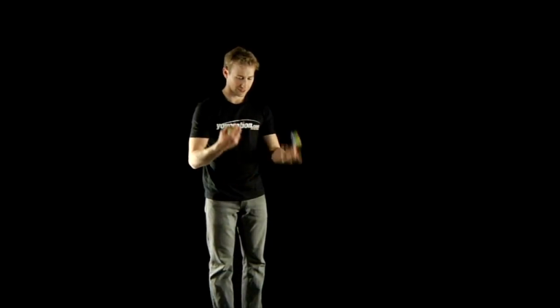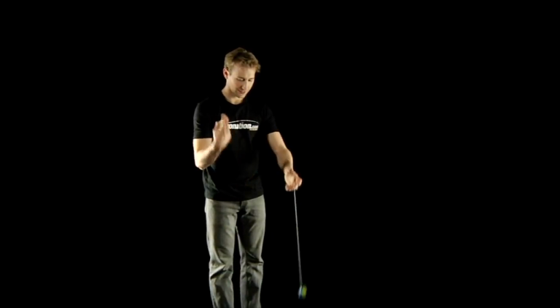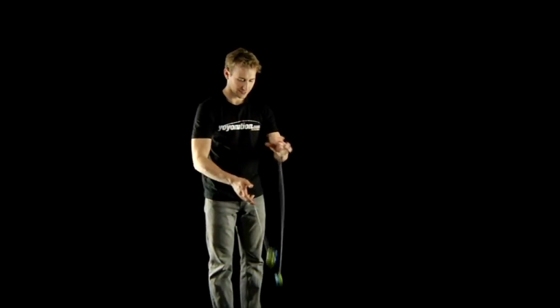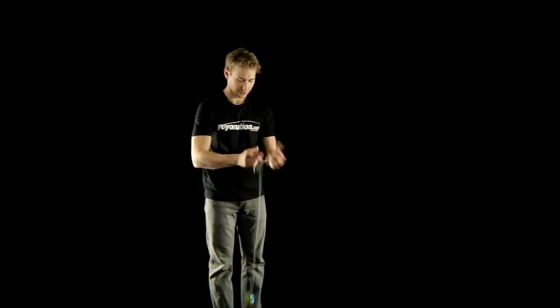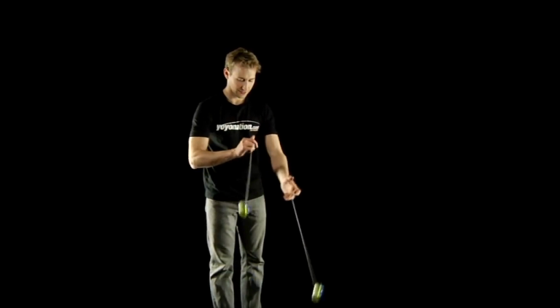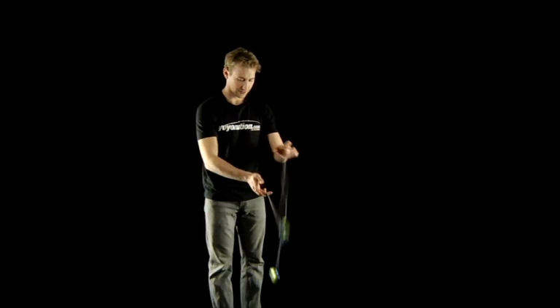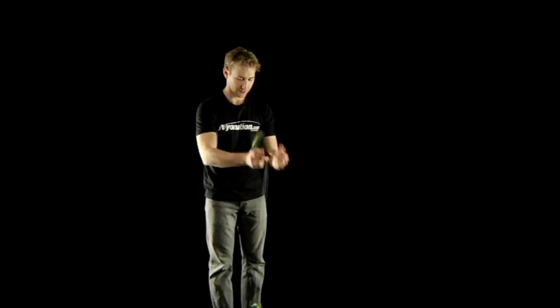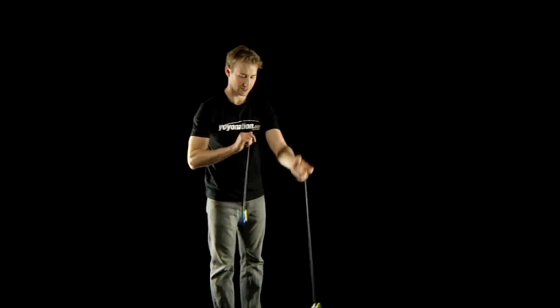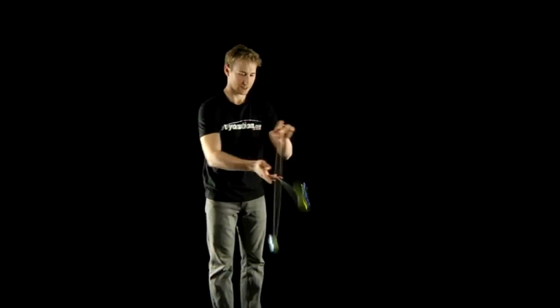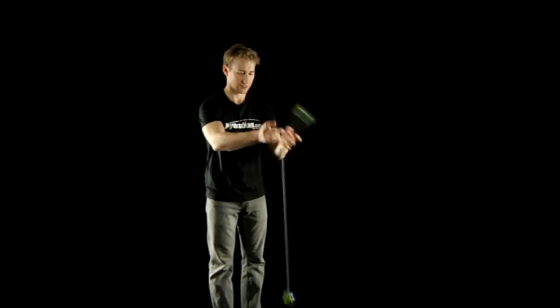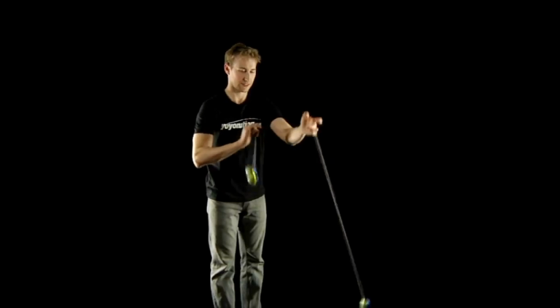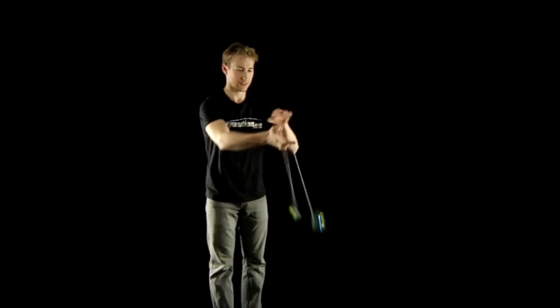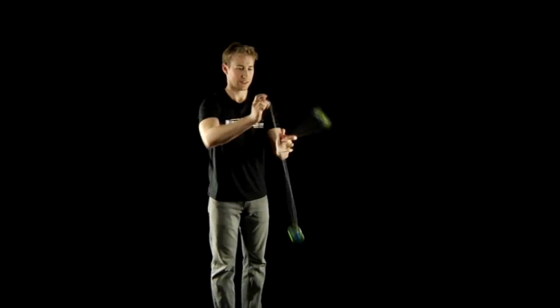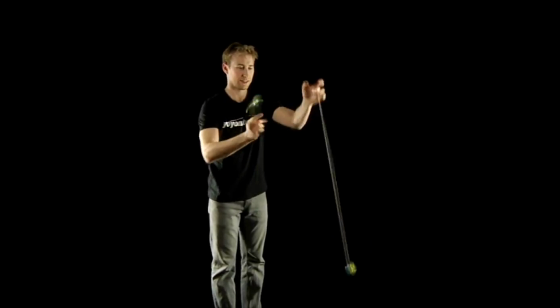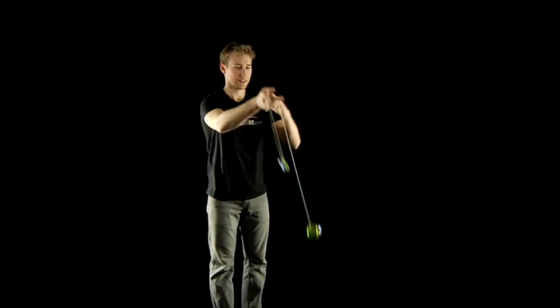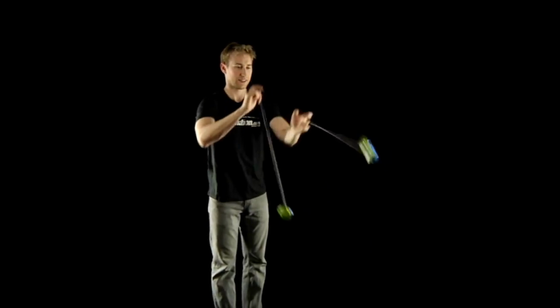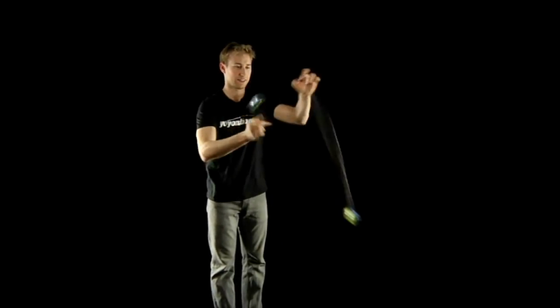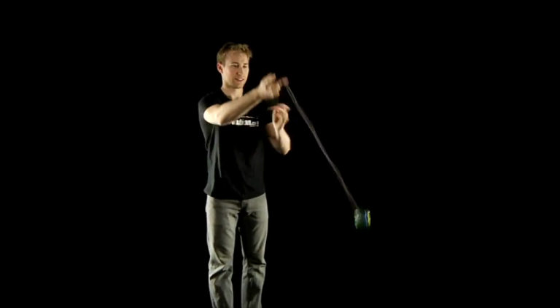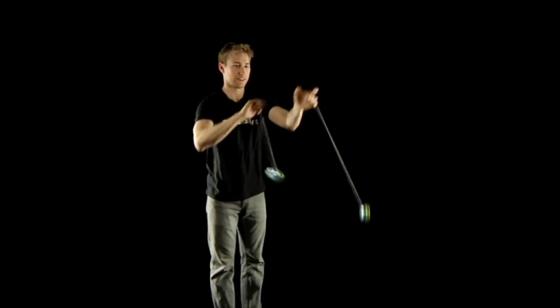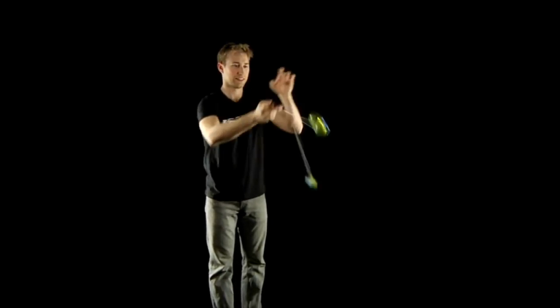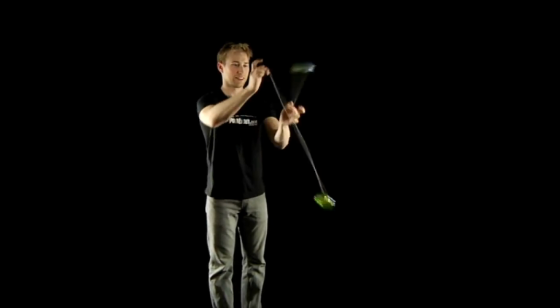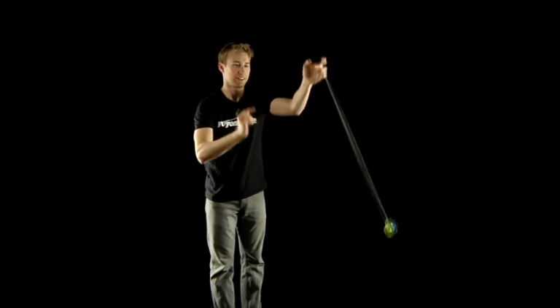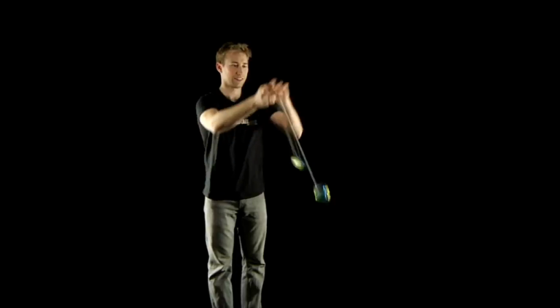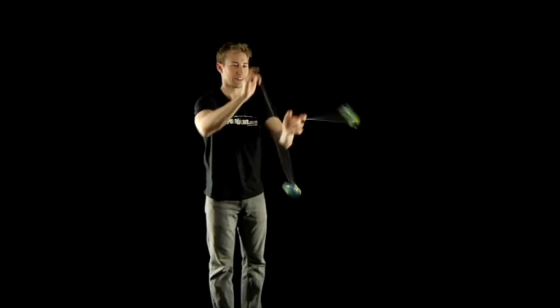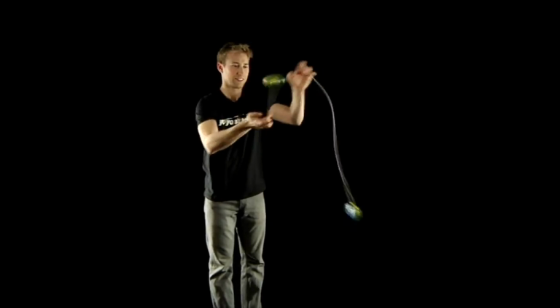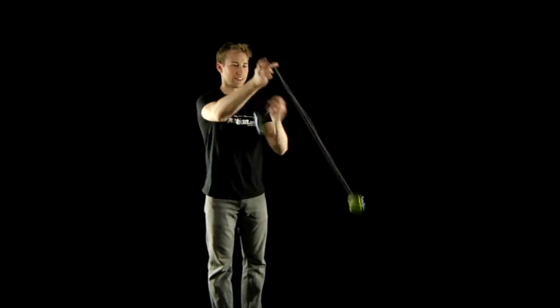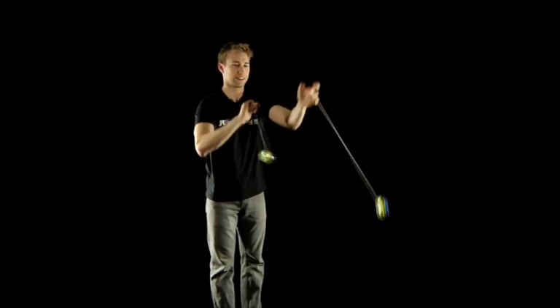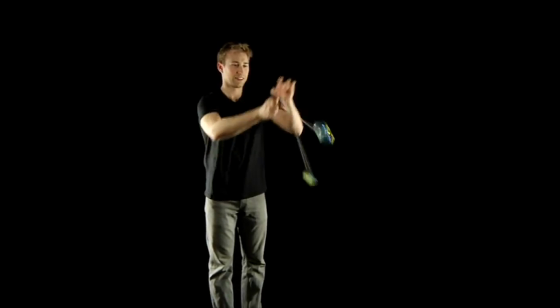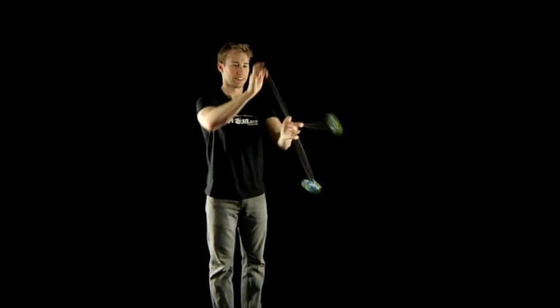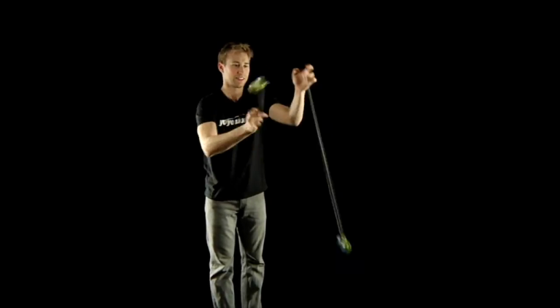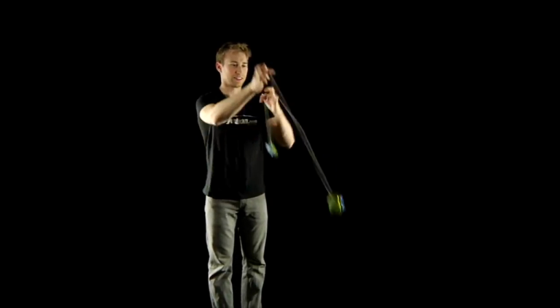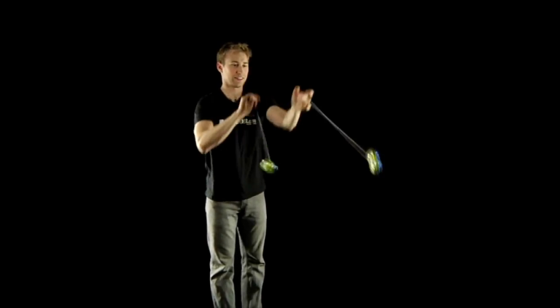Start with a milk the cow and begin to punch your arm a little more. The yoyo will begin to orbit more horizontally. Punch higher until your hand is just below eye level. You are now punching the bag.